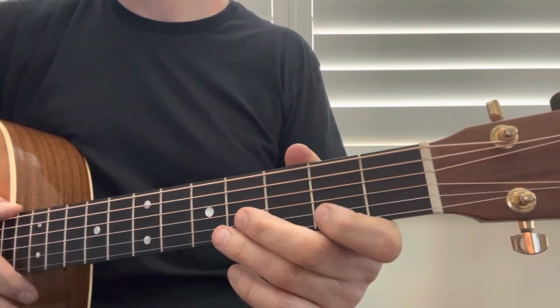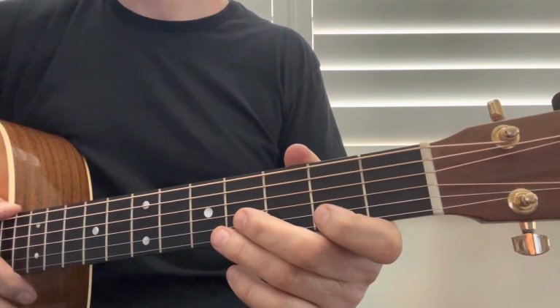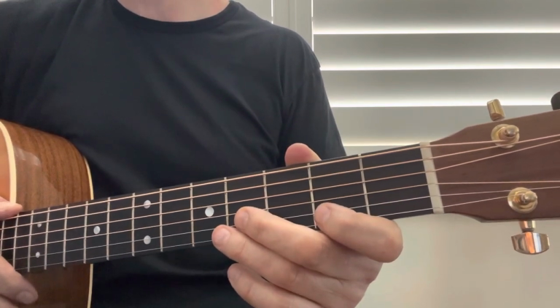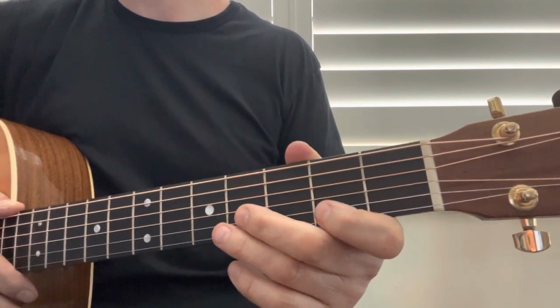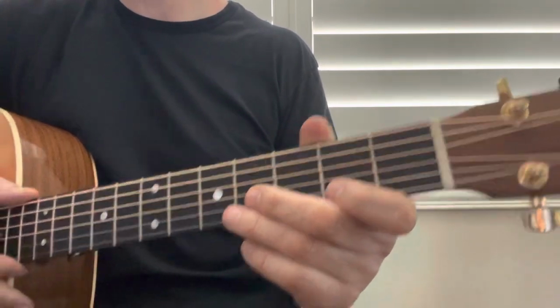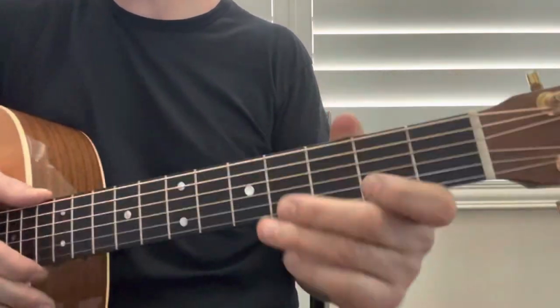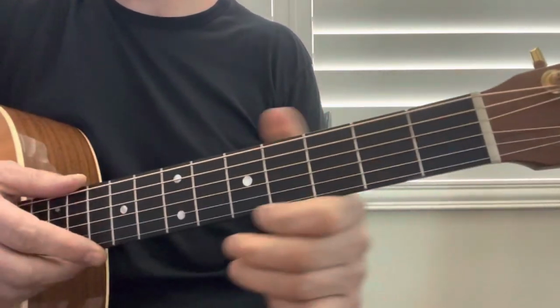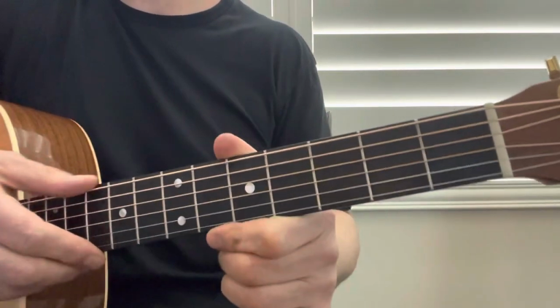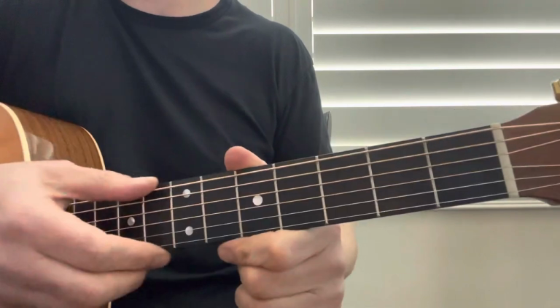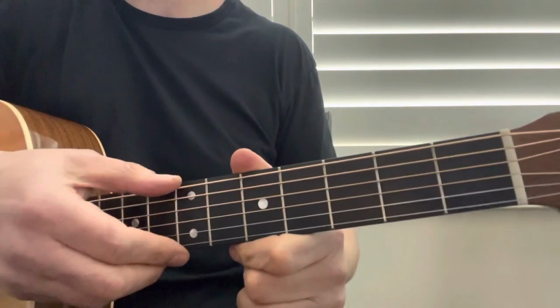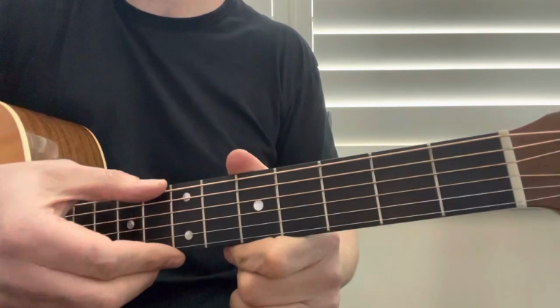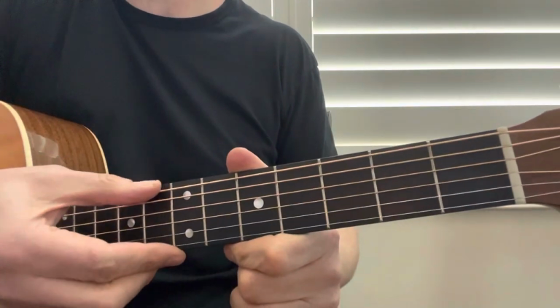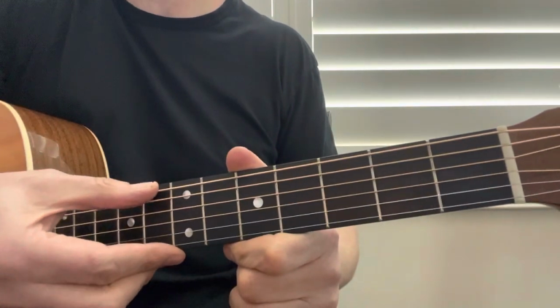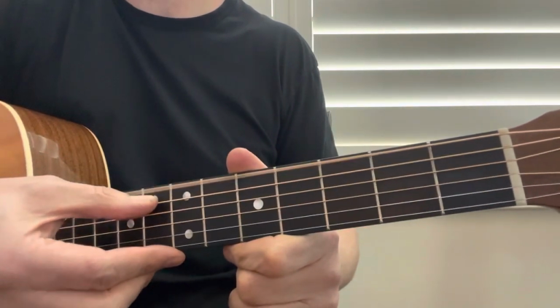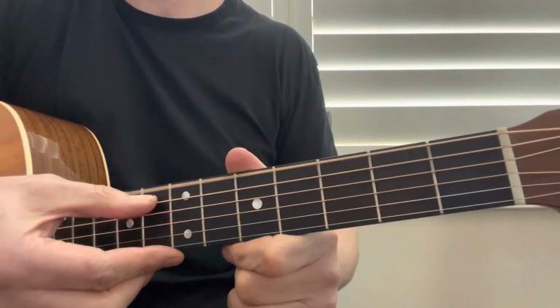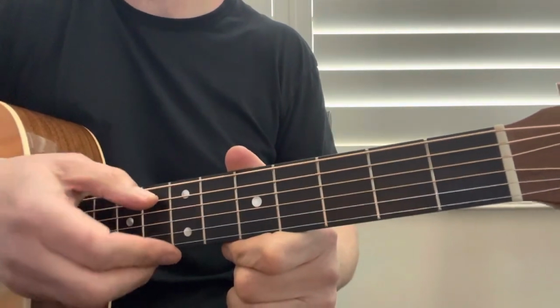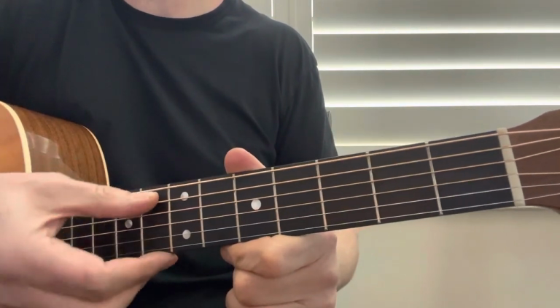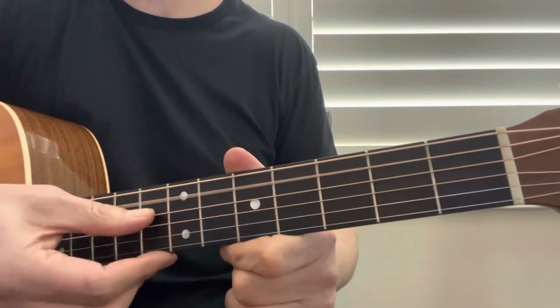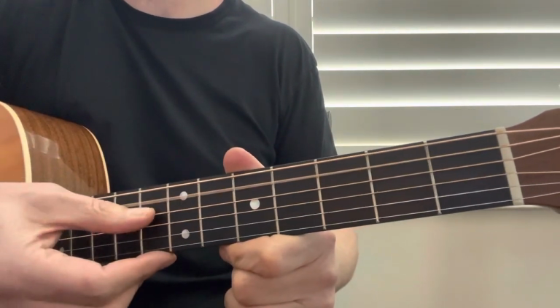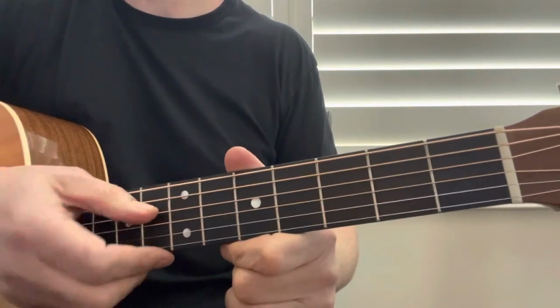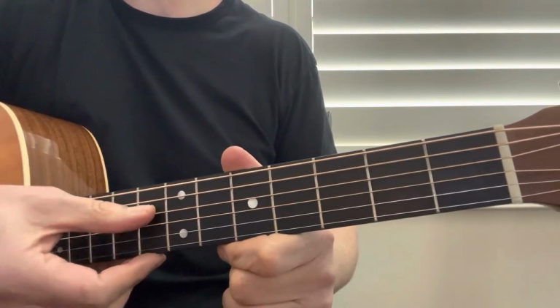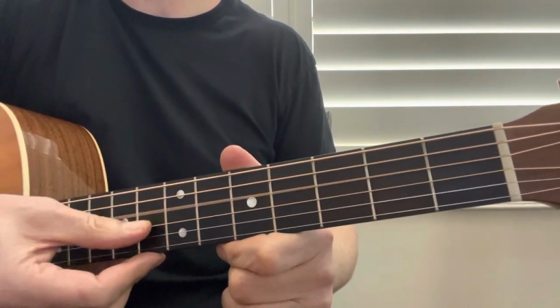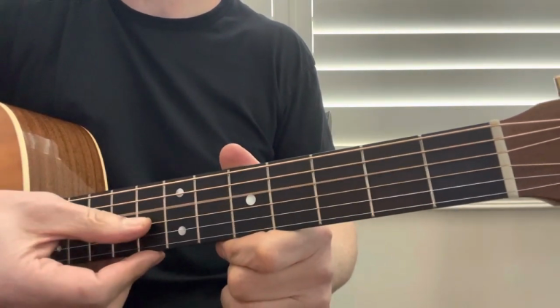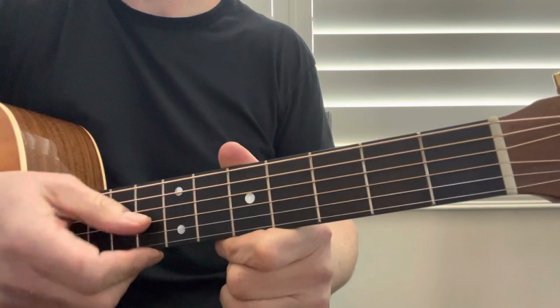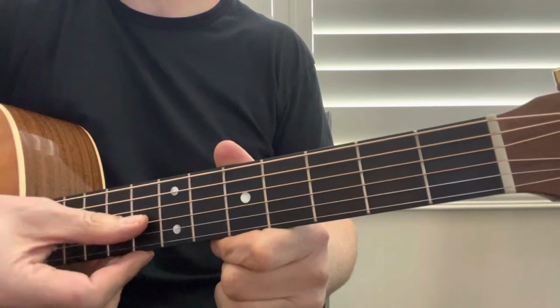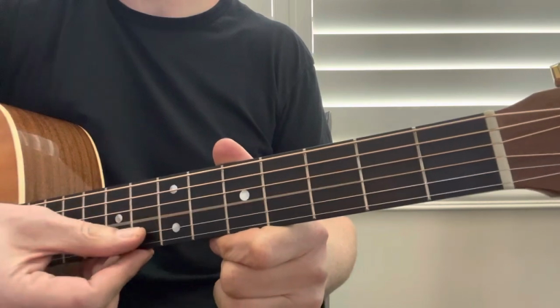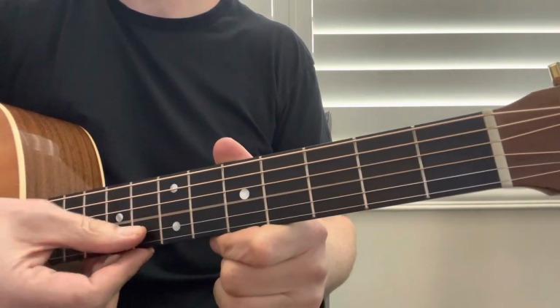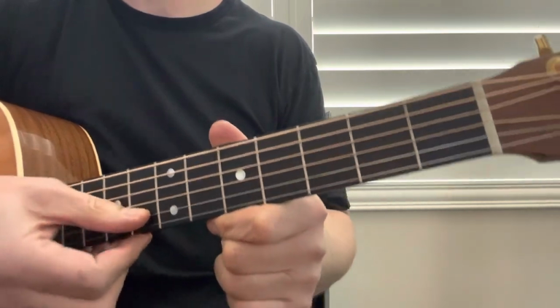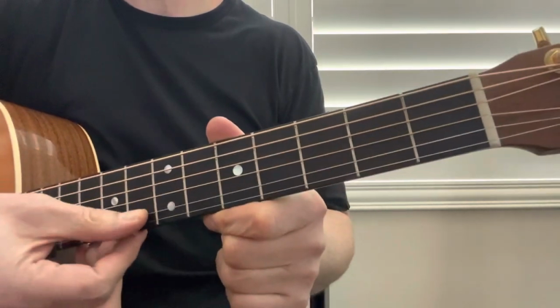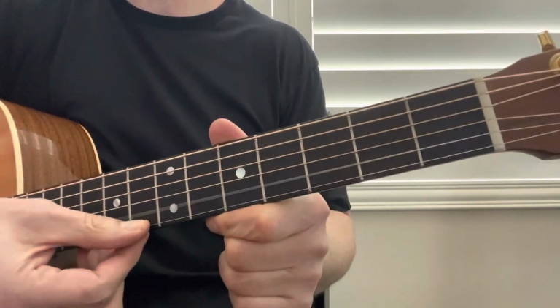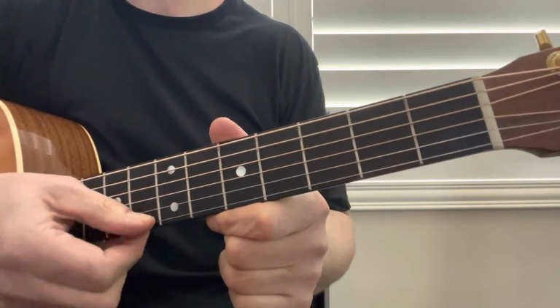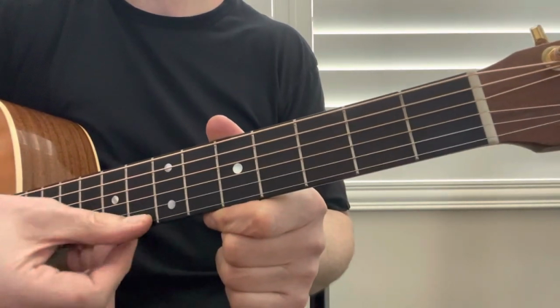The guitar is standard tuning for this song, so from top to bottom you have E, A, D, G, B, and E.